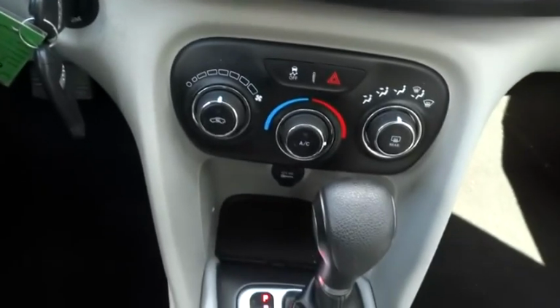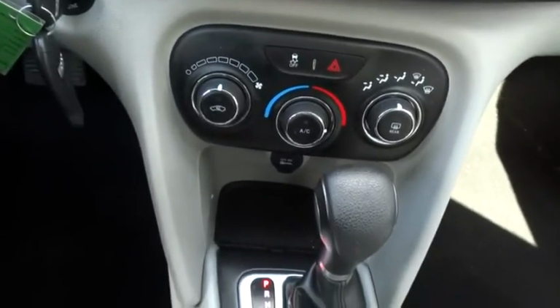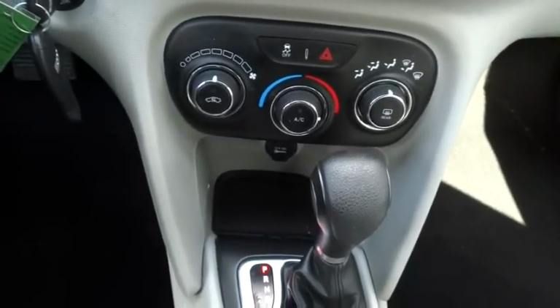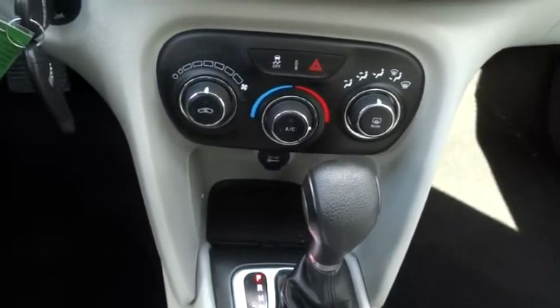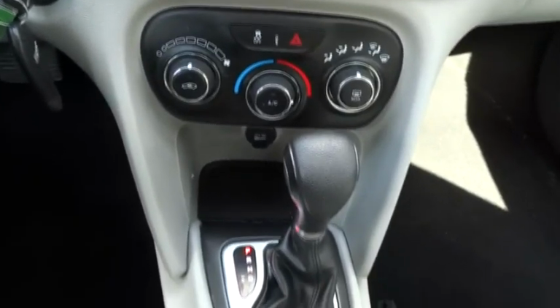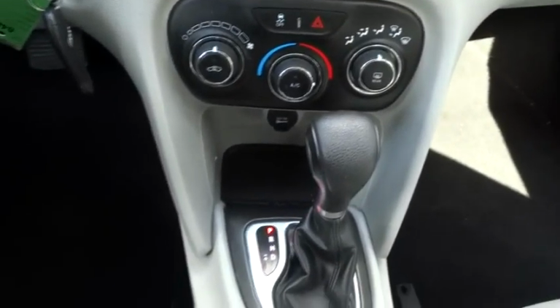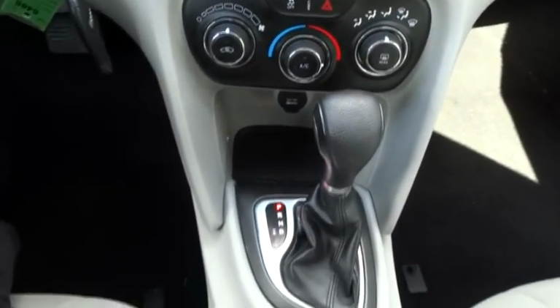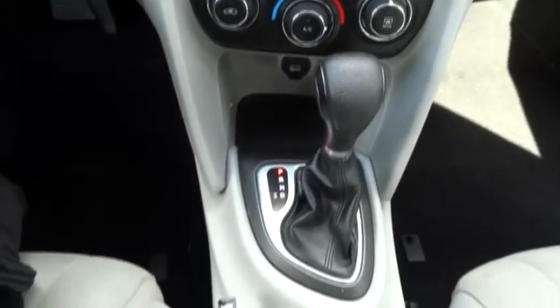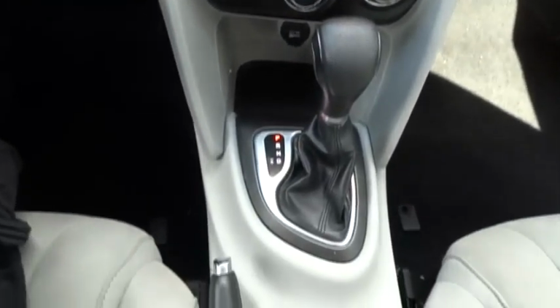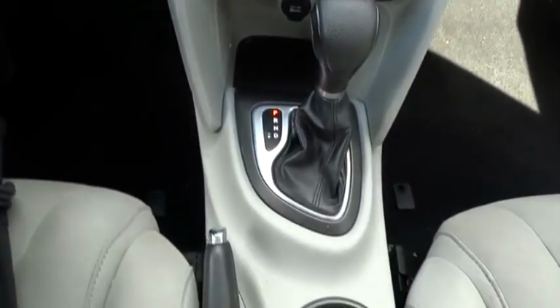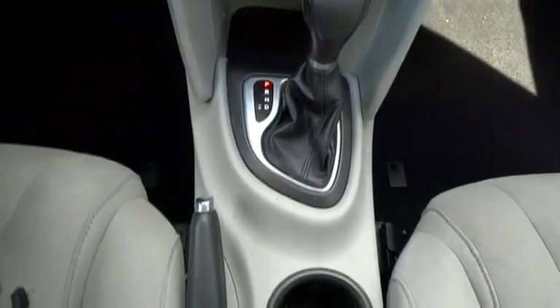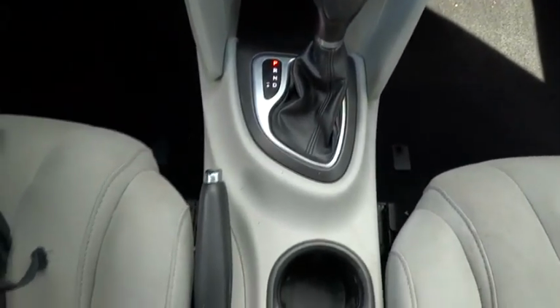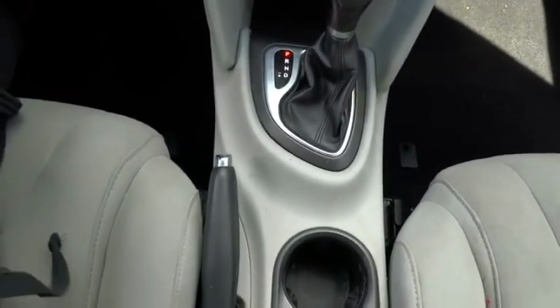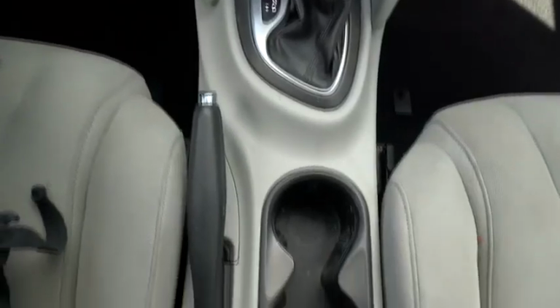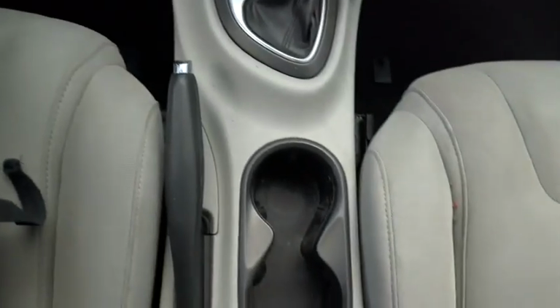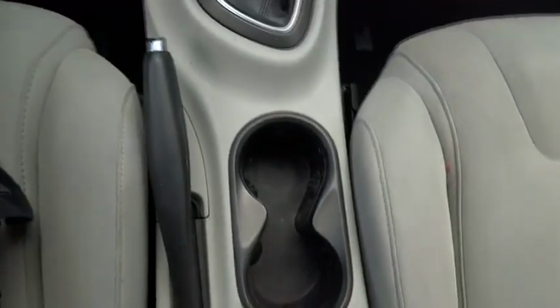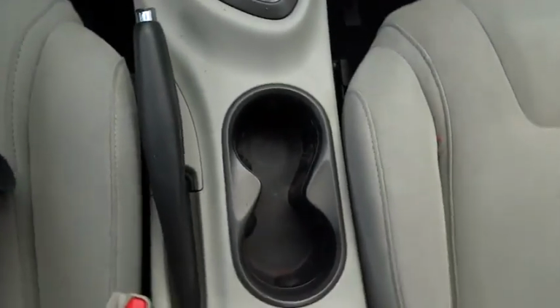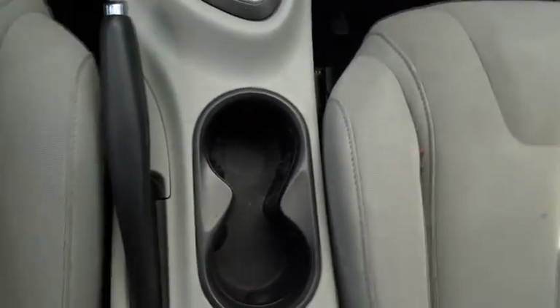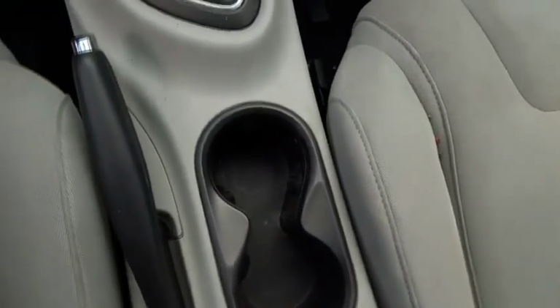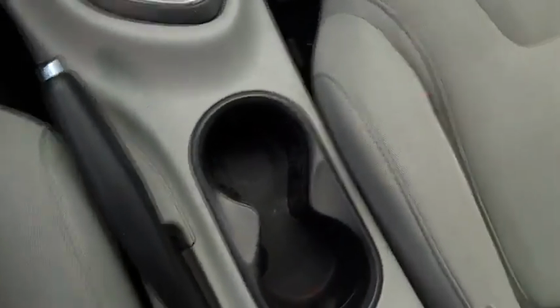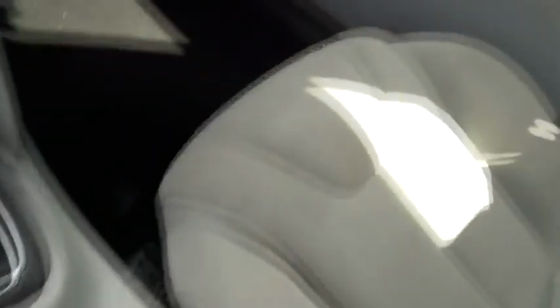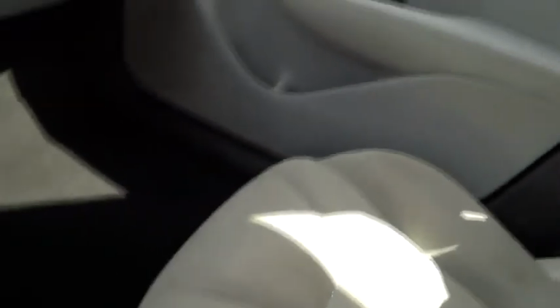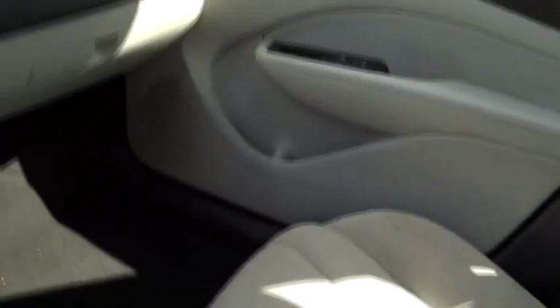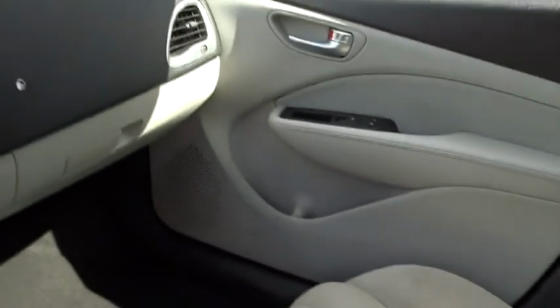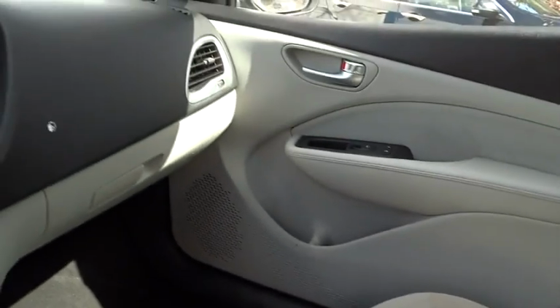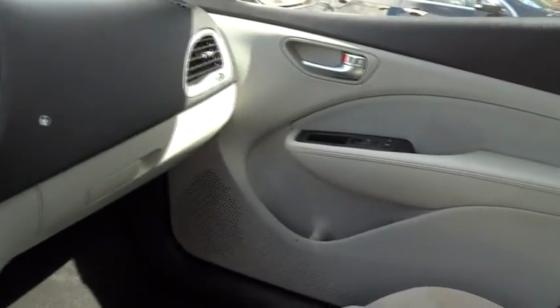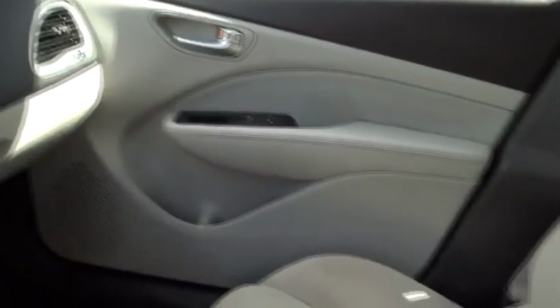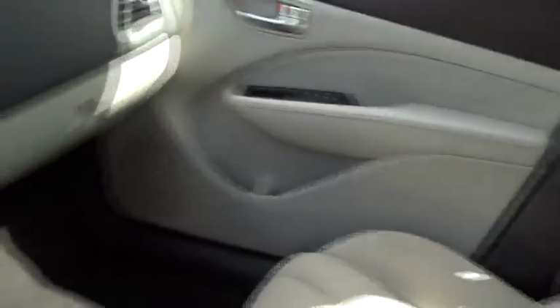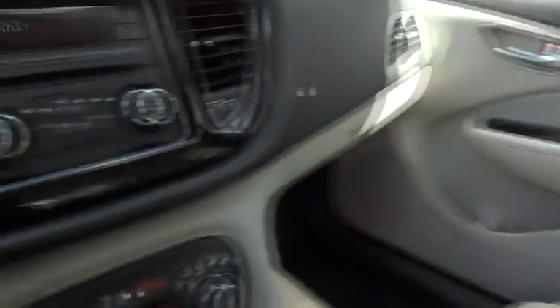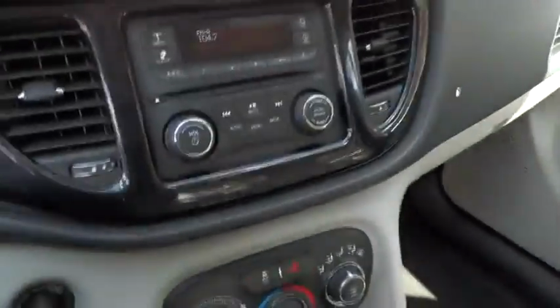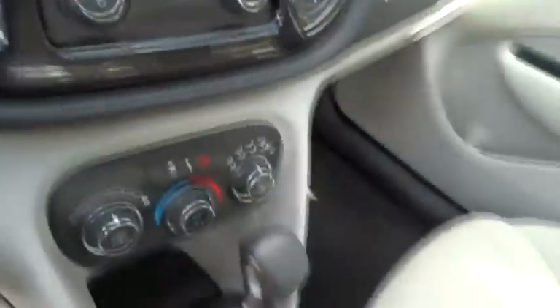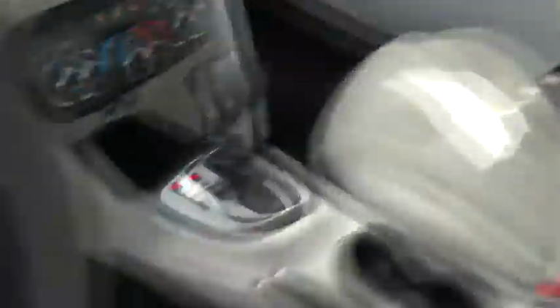Driver airbag, cruise control, keyless entry, four-wheel disc brakes, aluminum wheels, floor mats, rear defrost, FWD, AM-FM stereo radio.